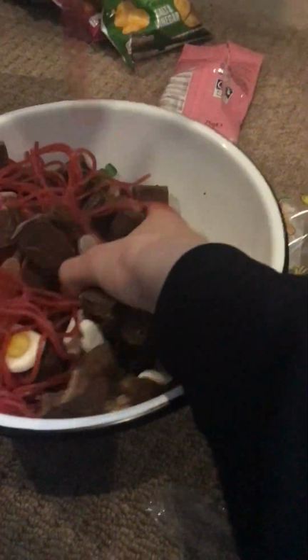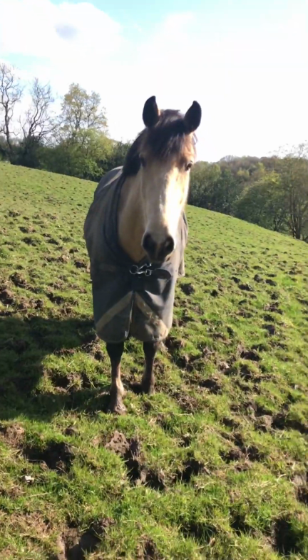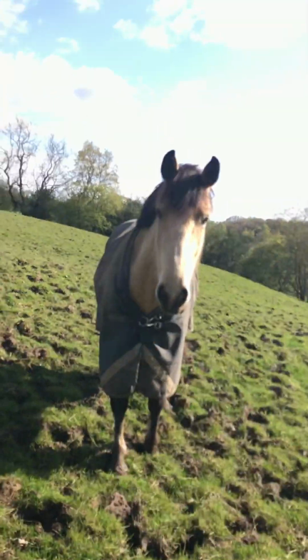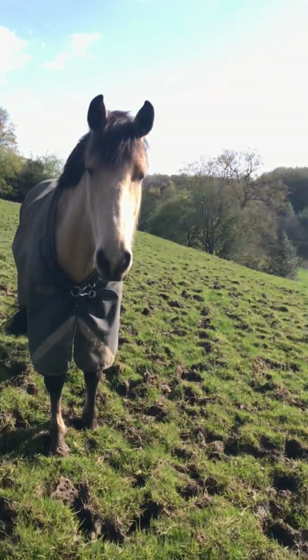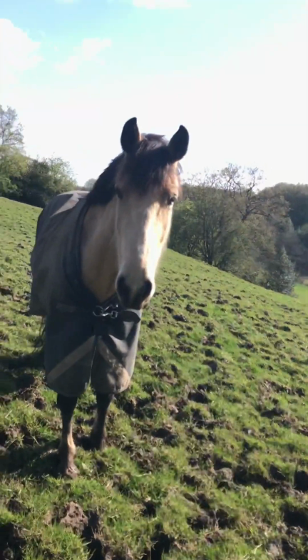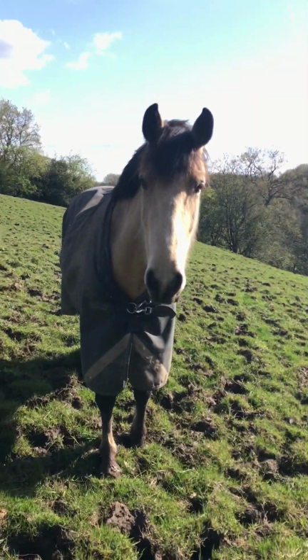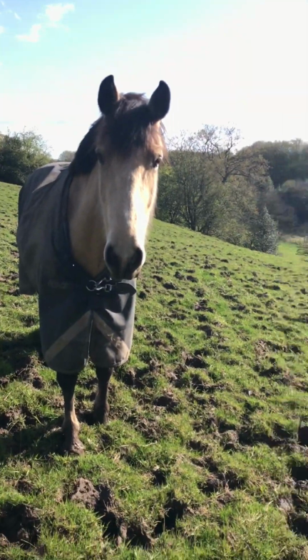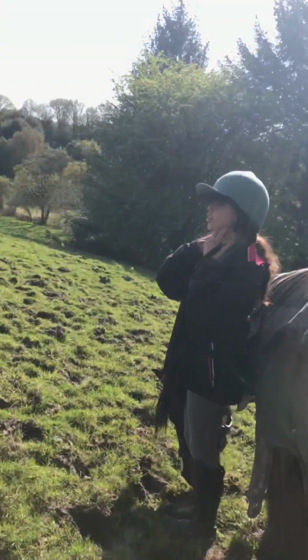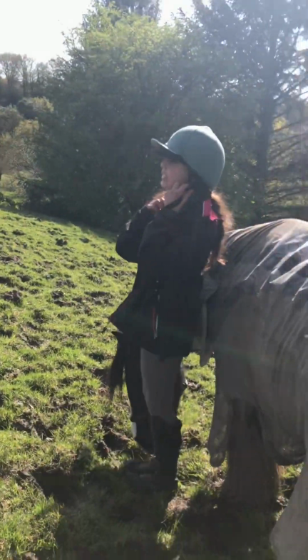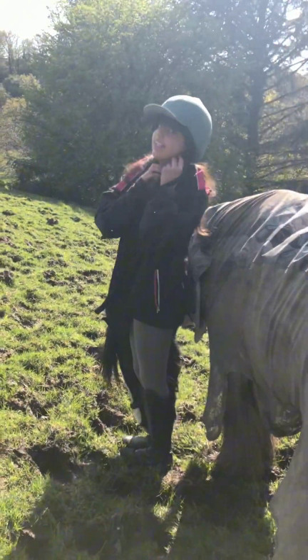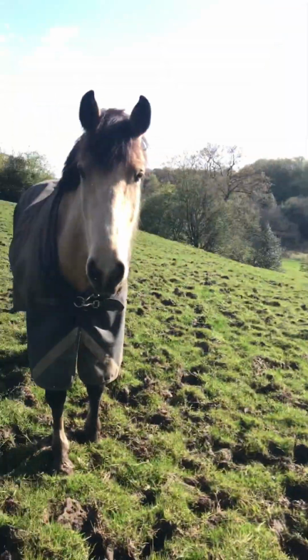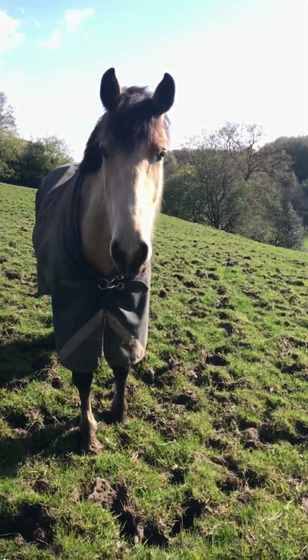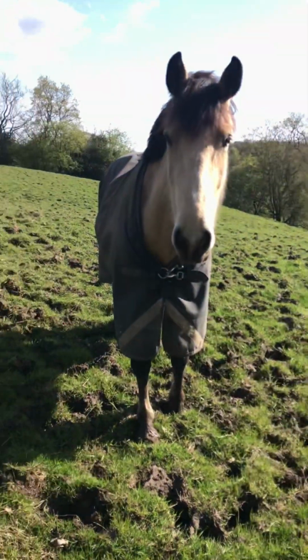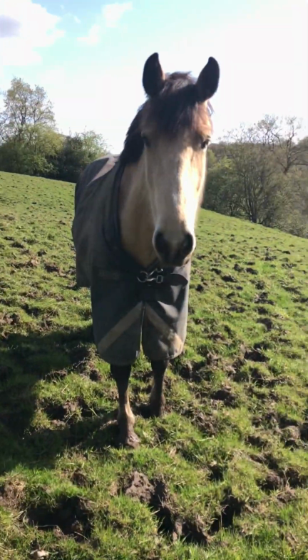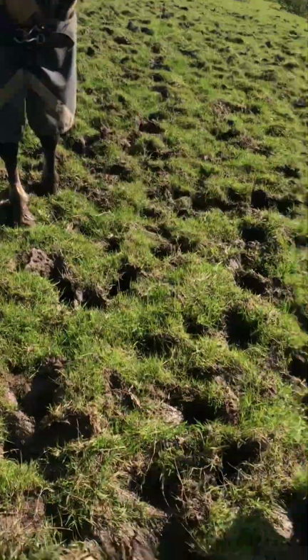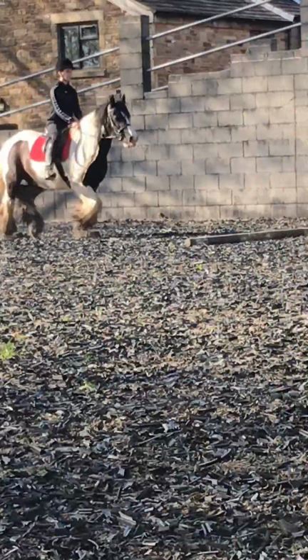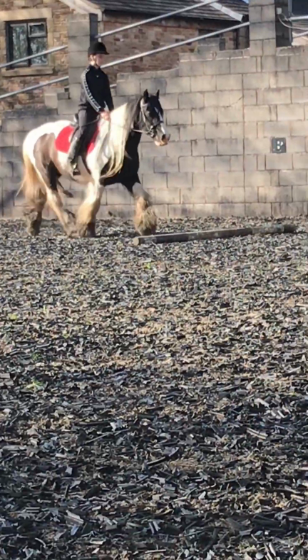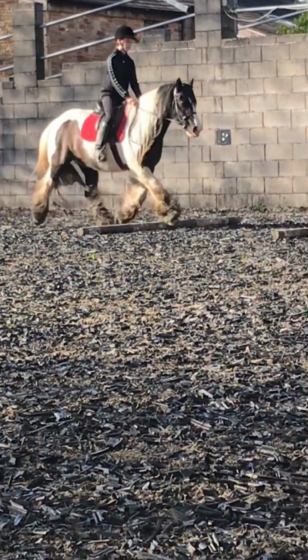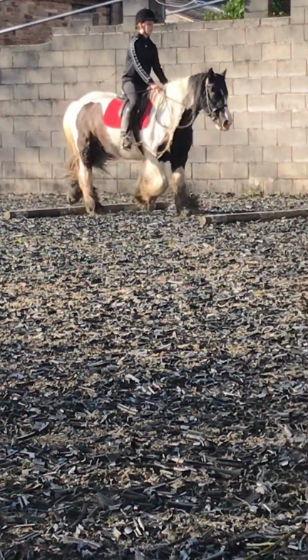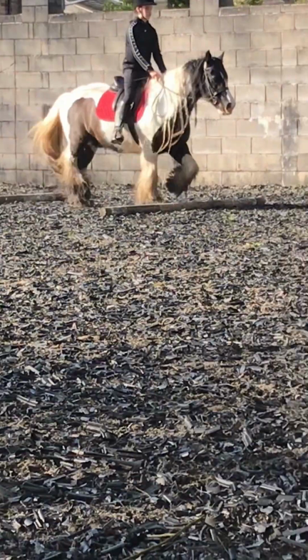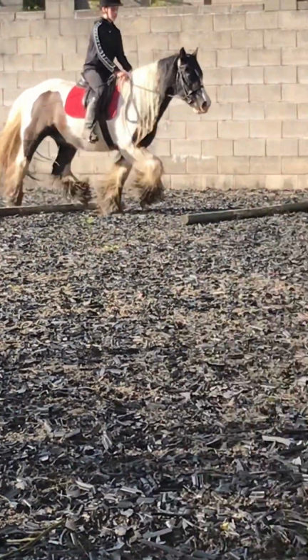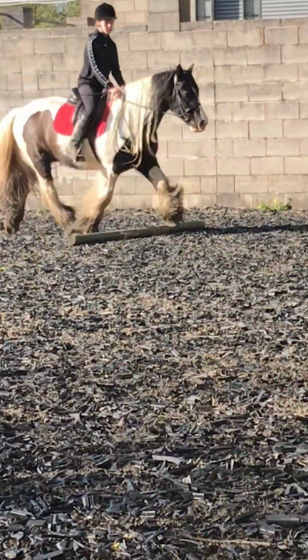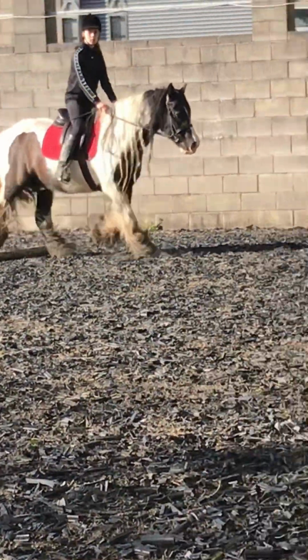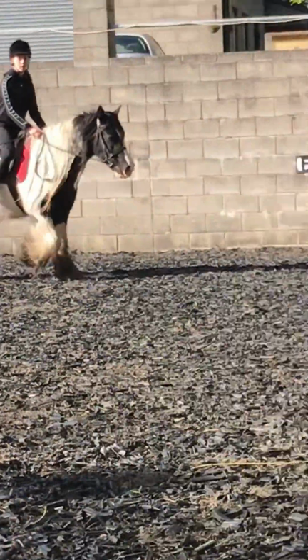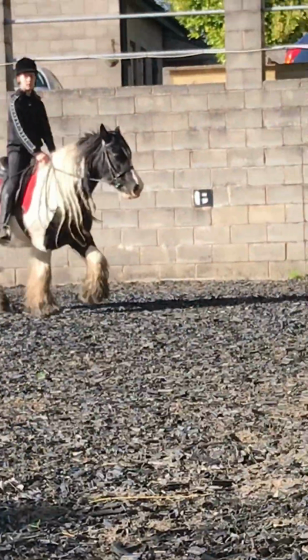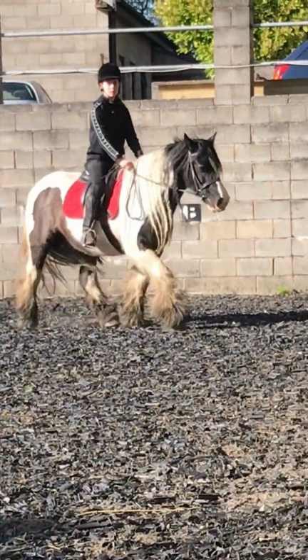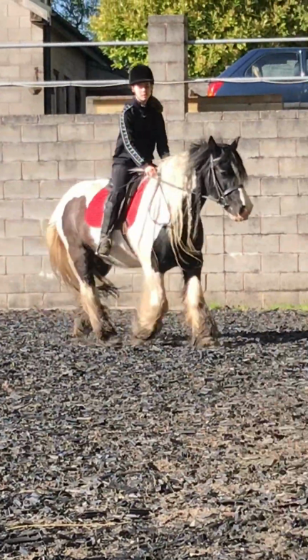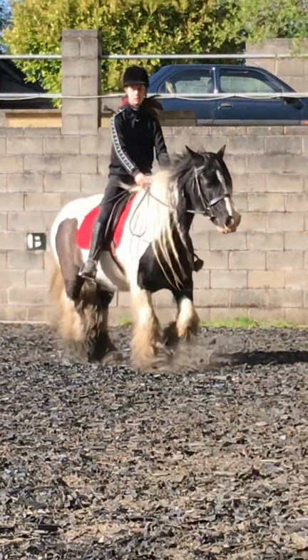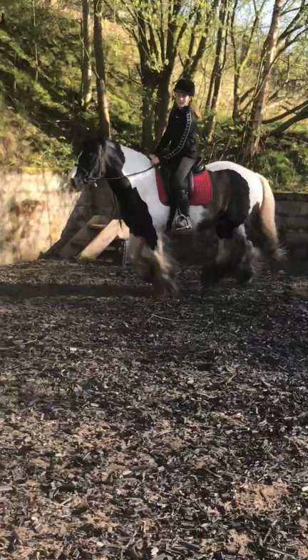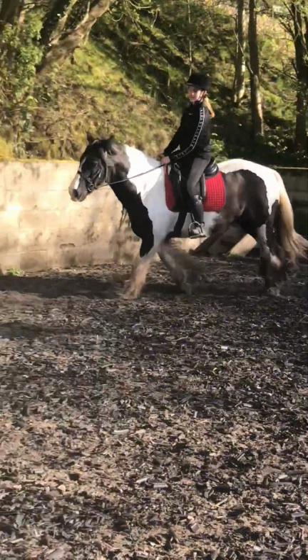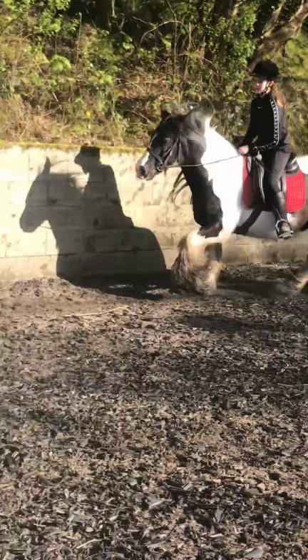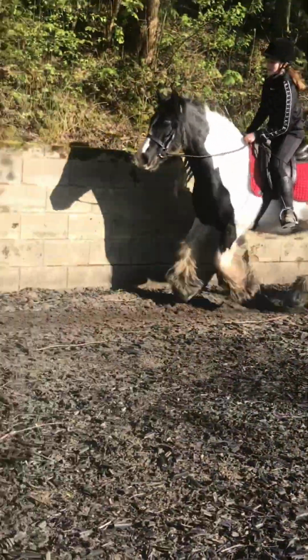The first pony we're riding is Hugo, and this is just Alia bringing him from the field. This was just me riding Hugo — we were doing some pole work and he was really, really good. I'll show you a couple videos from it.